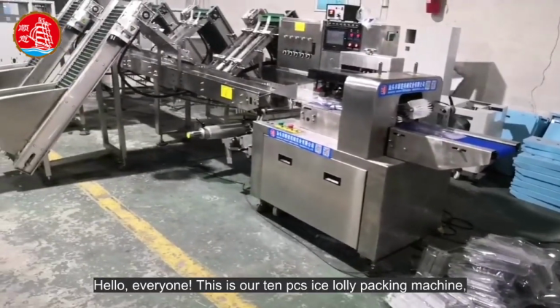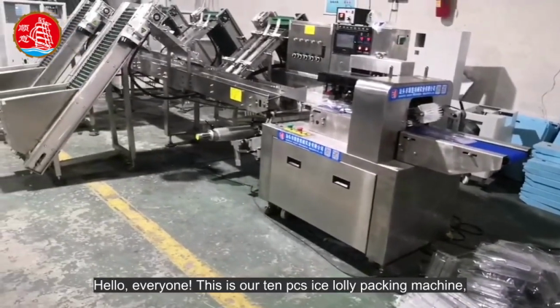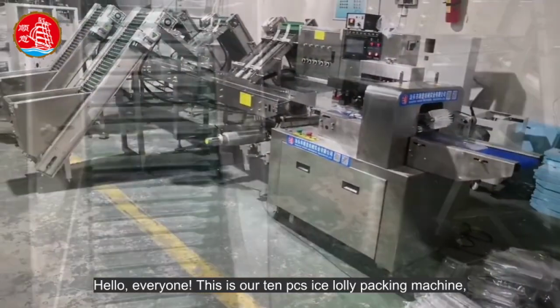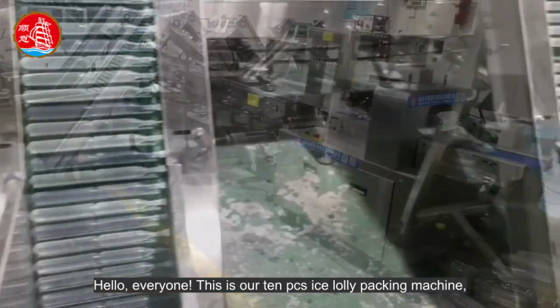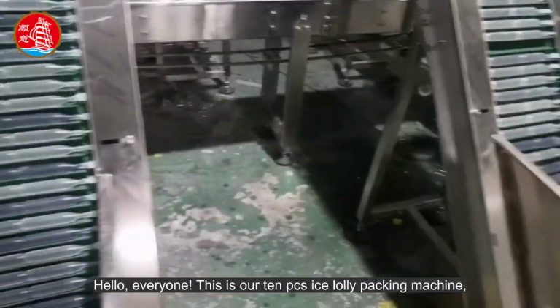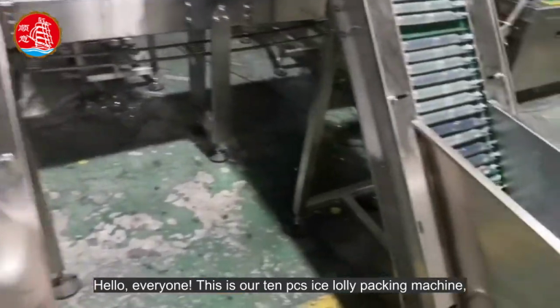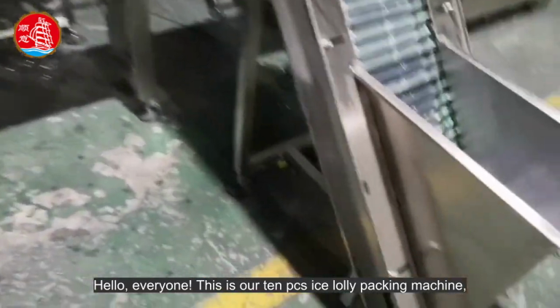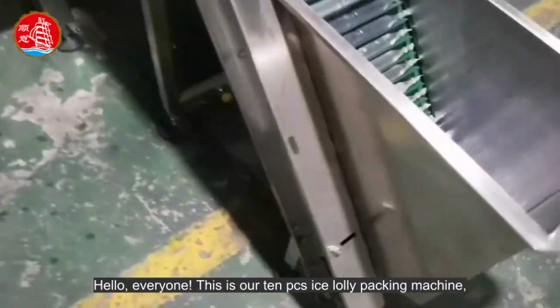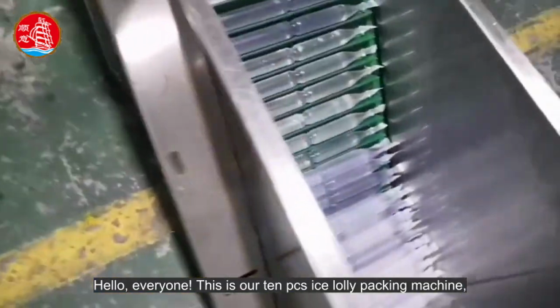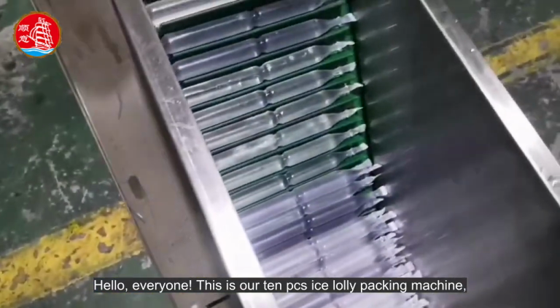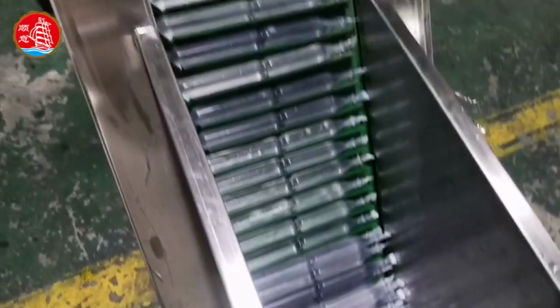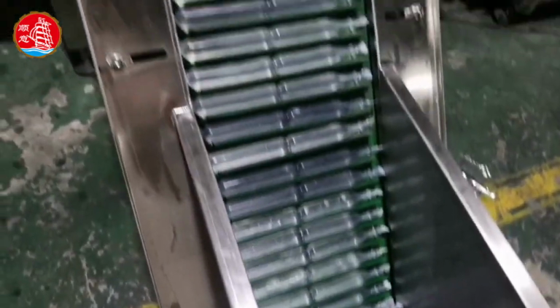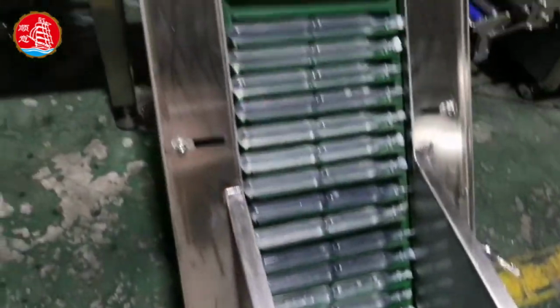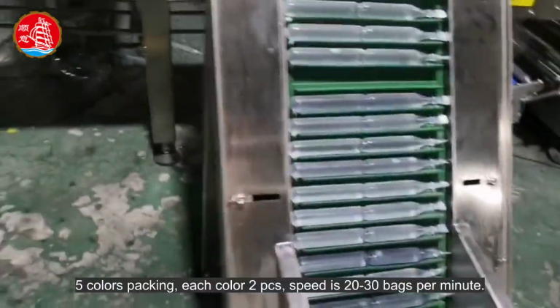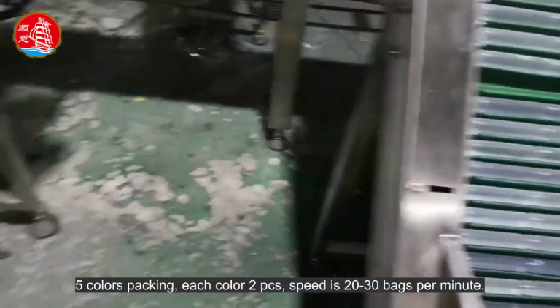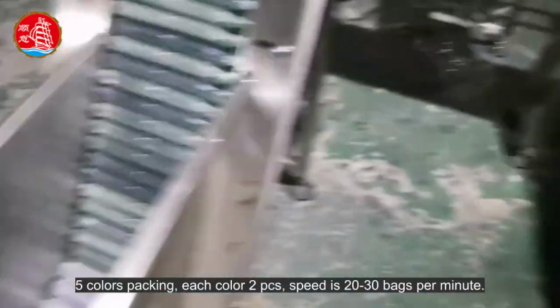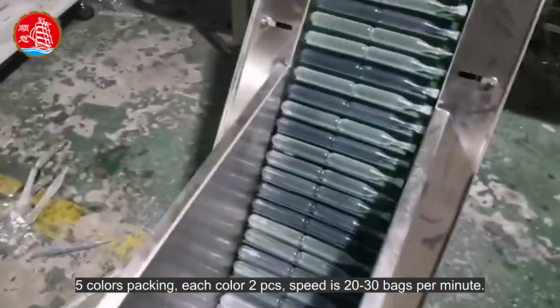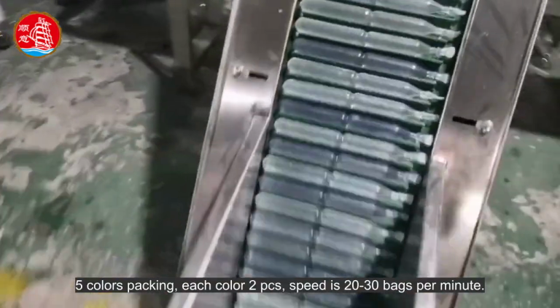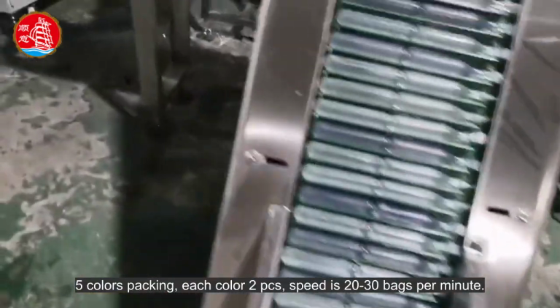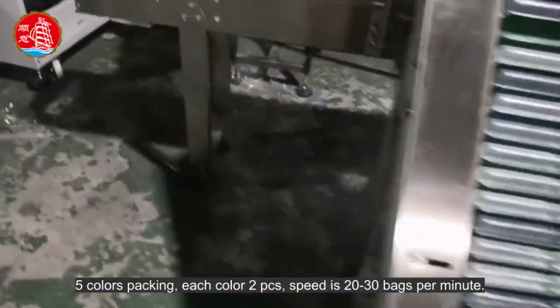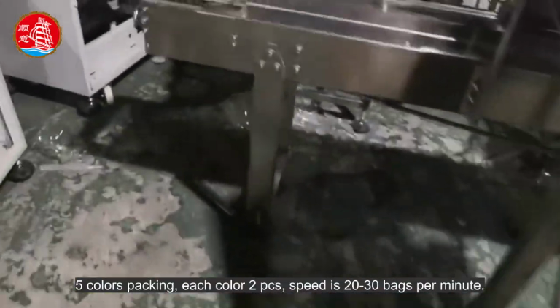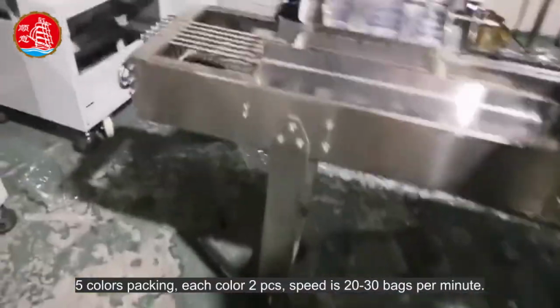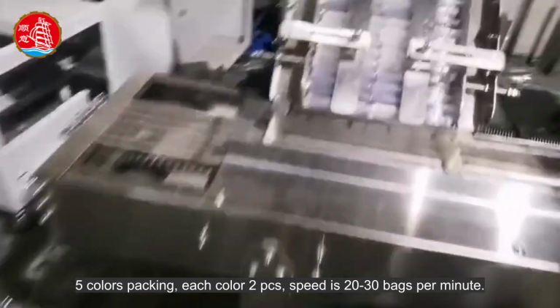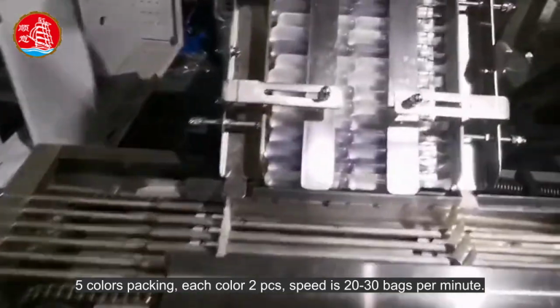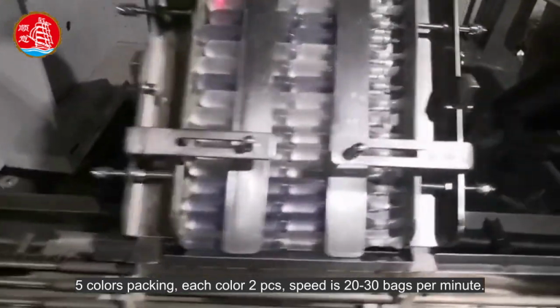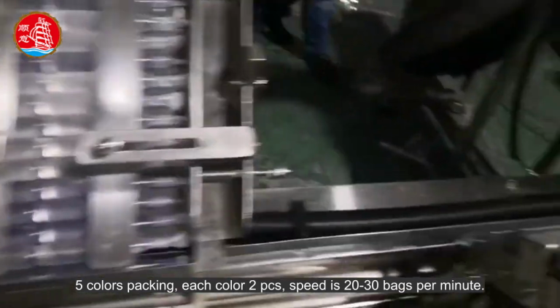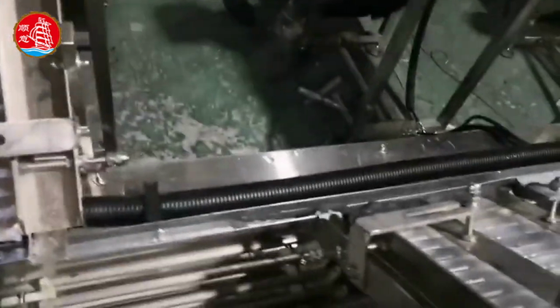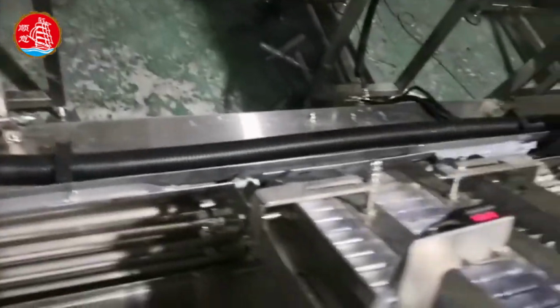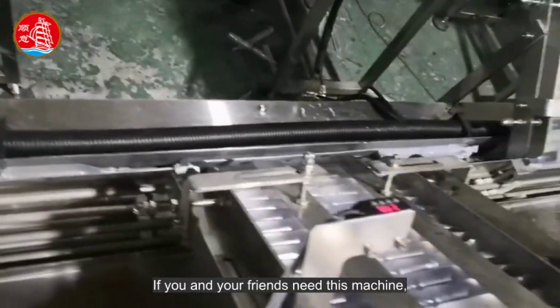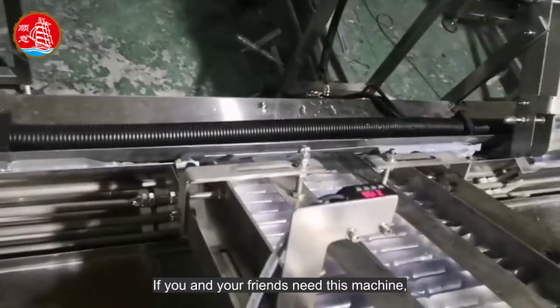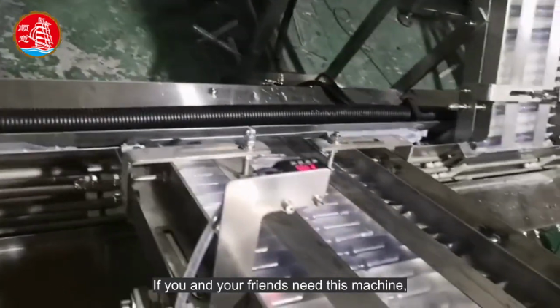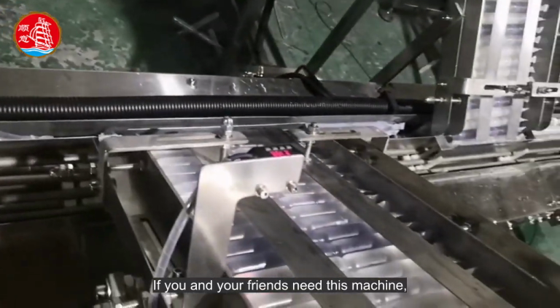Hello everyone, this is our 10 pcs ice lolly packing machine. Five colors packing, each color 2 pcs. Speed is 20 to 30 bags per minute. If you and your friends need this machine, welcome to contact us.